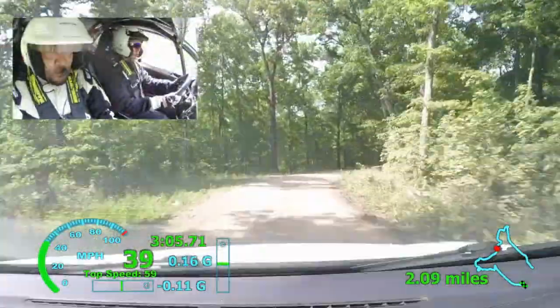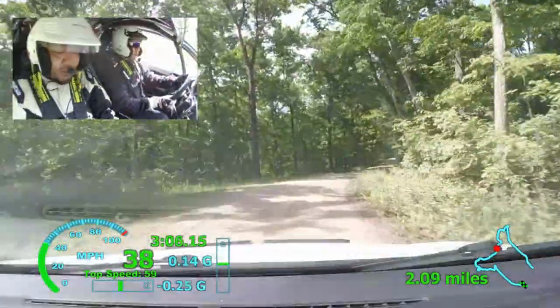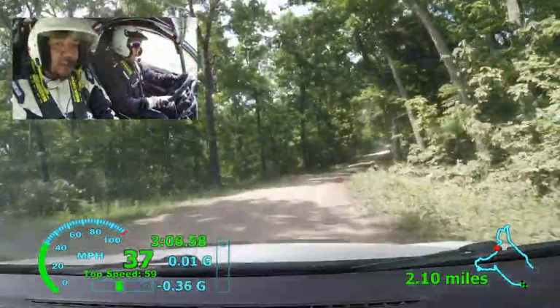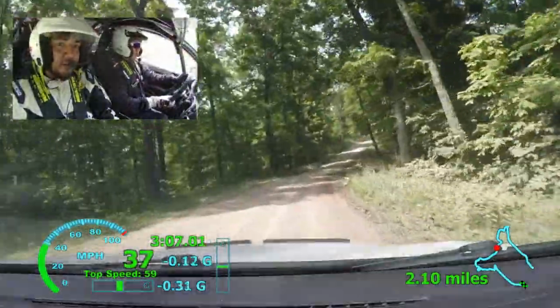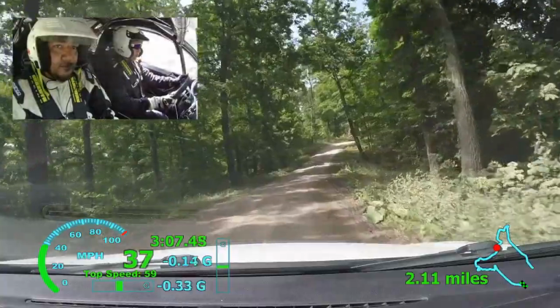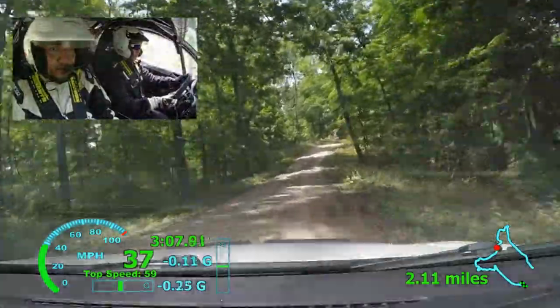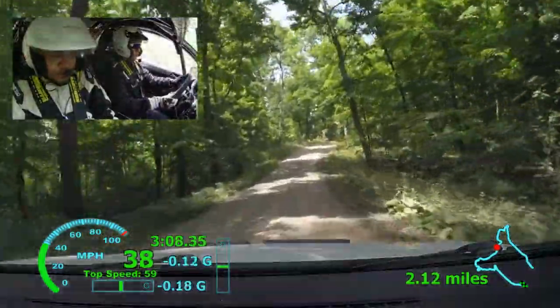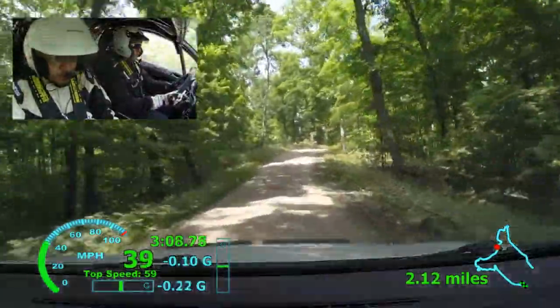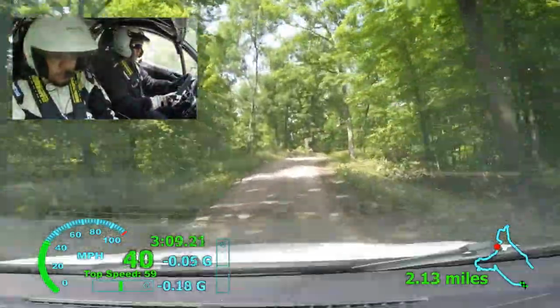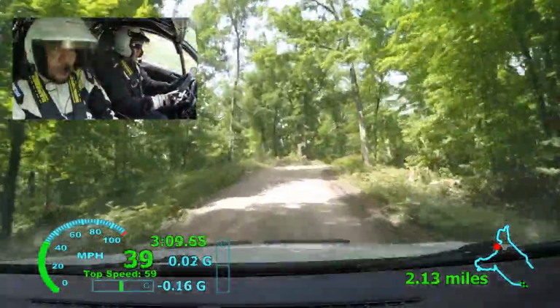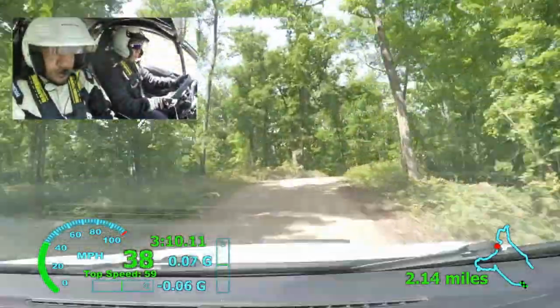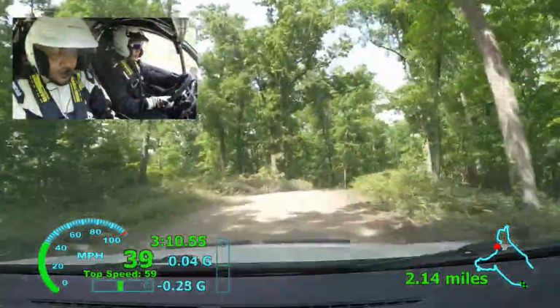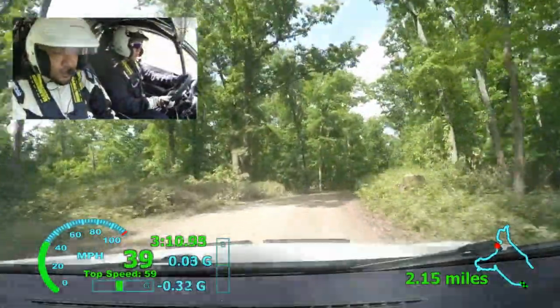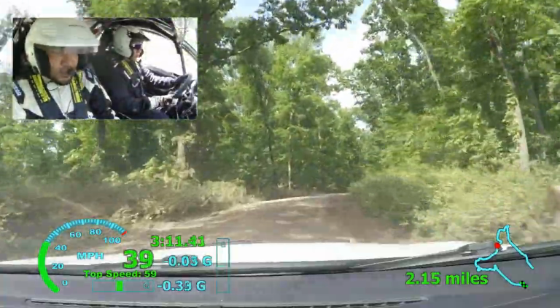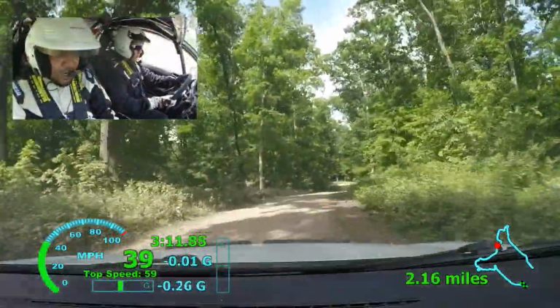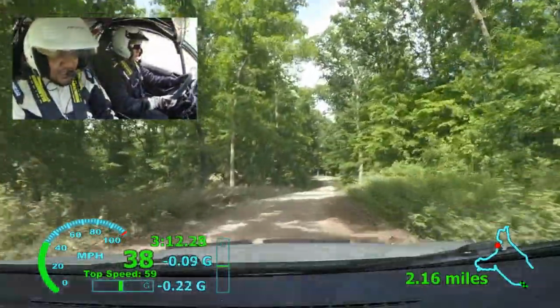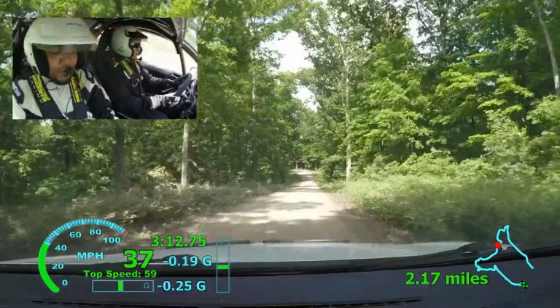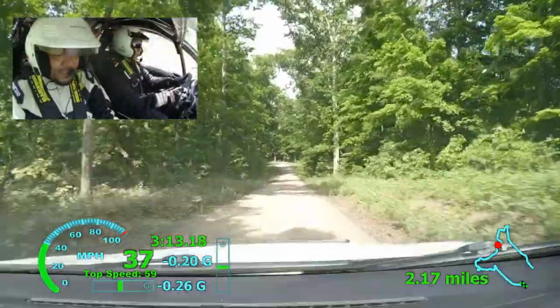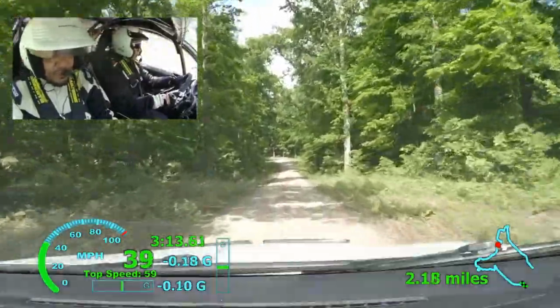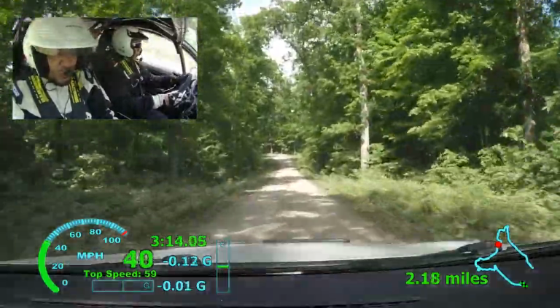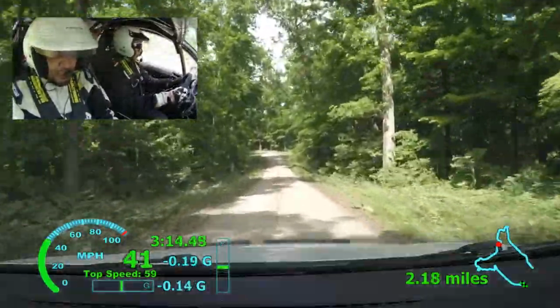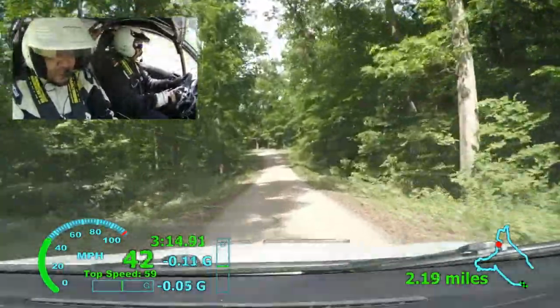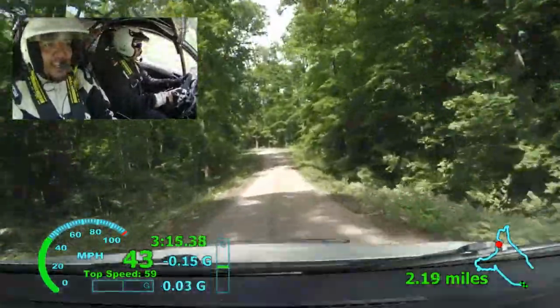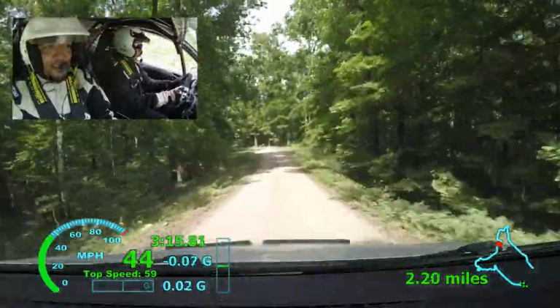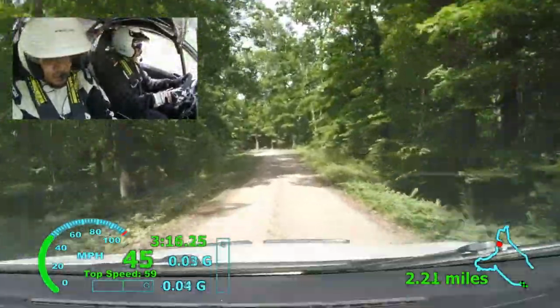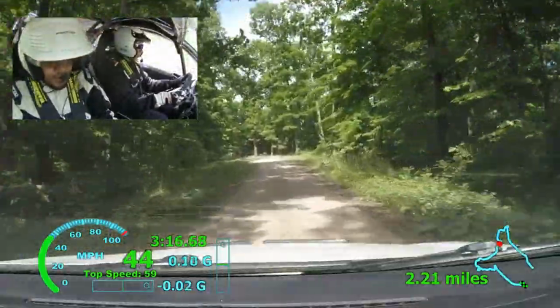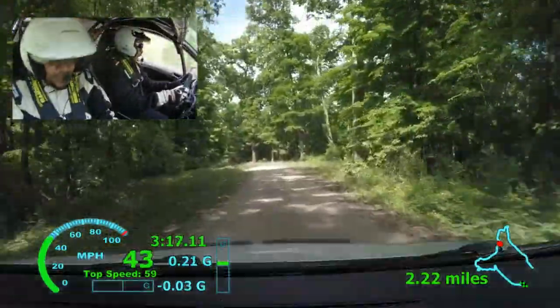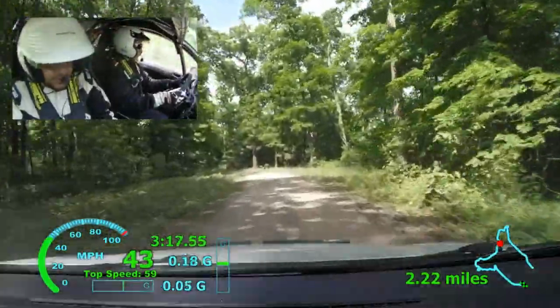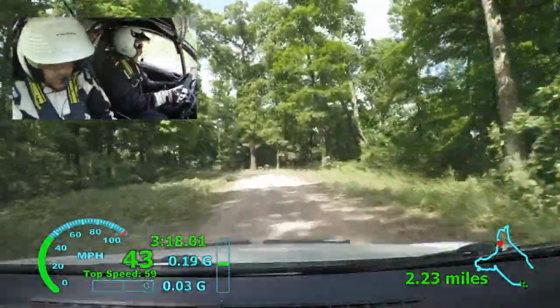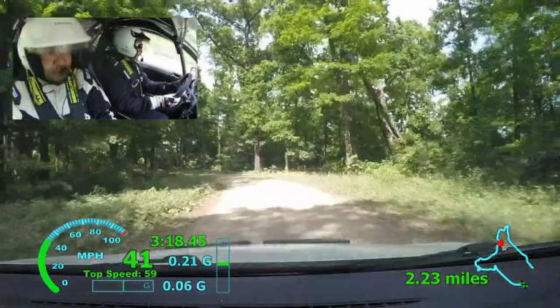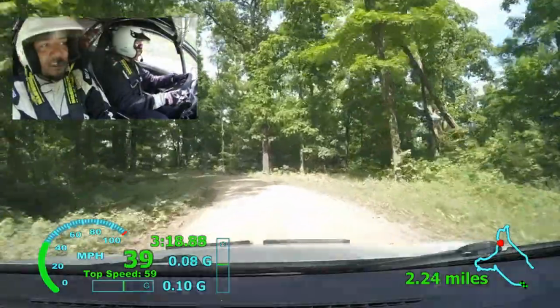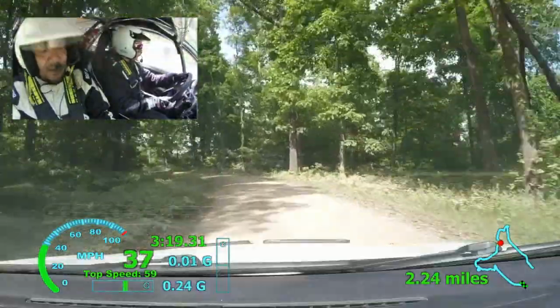100. 100 and caution, left three plus, tightens, two plus over crest. 8, left three plus, tightens, two plus over crest. 8, here.